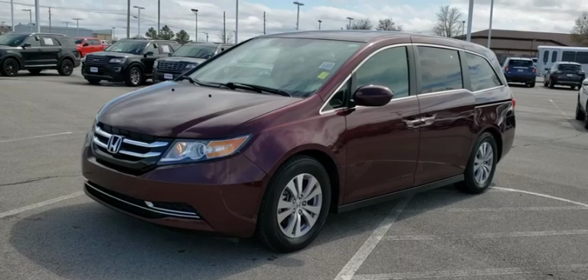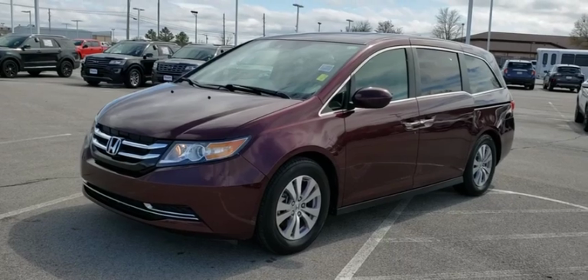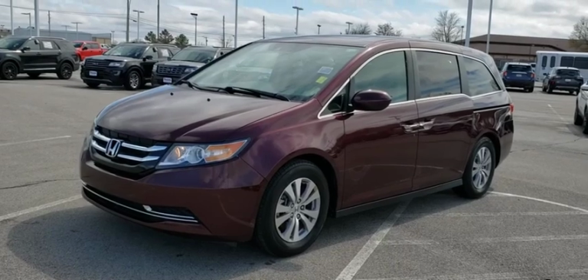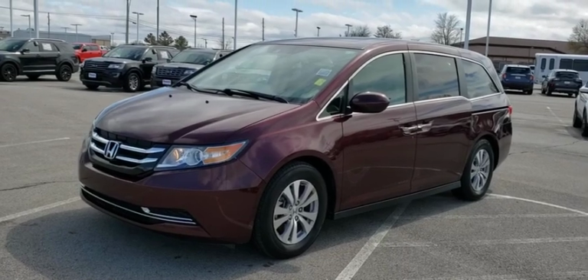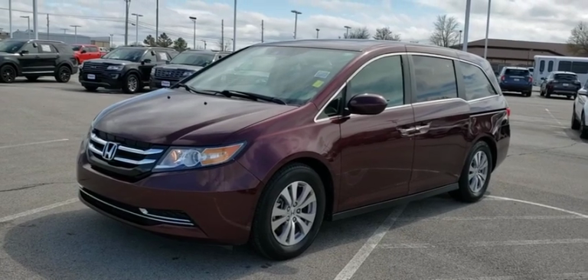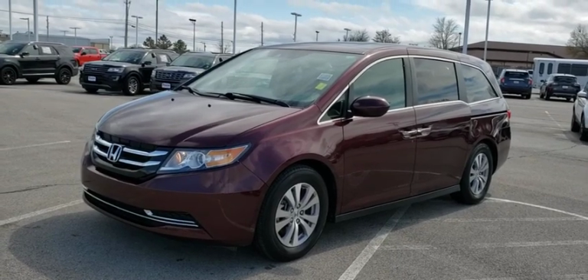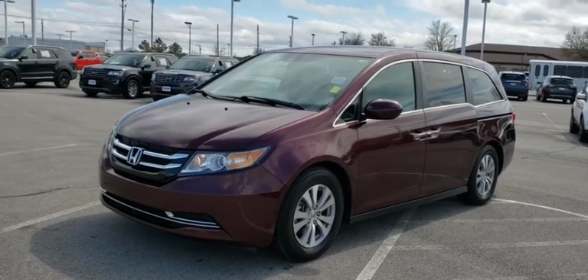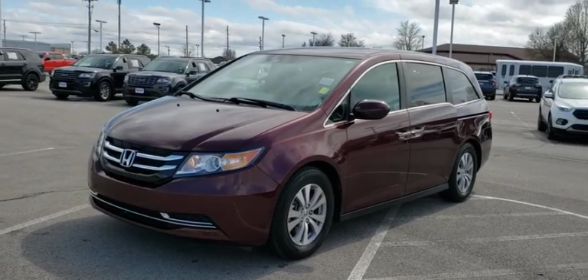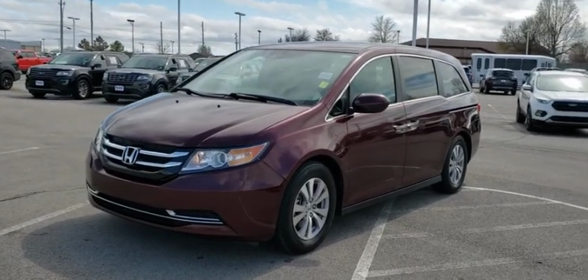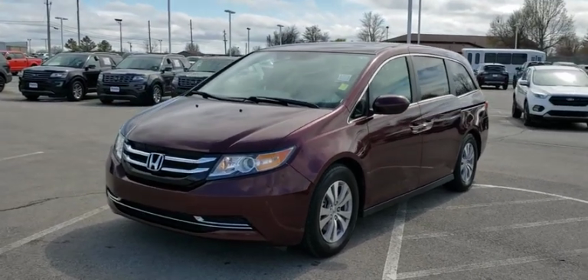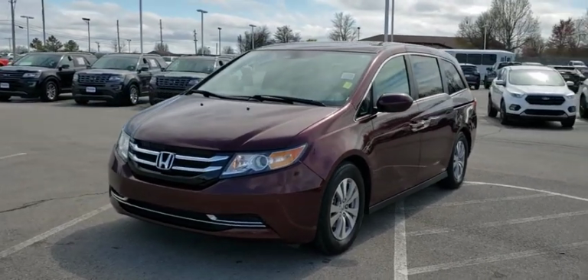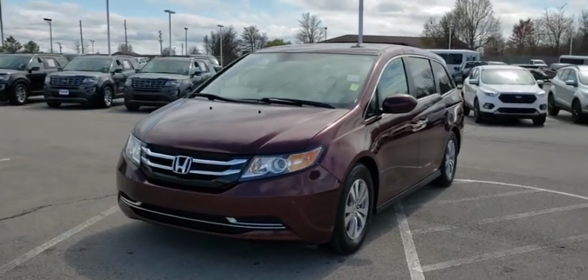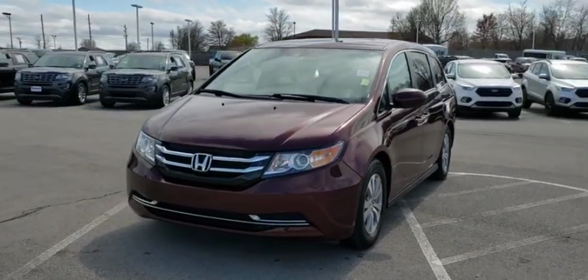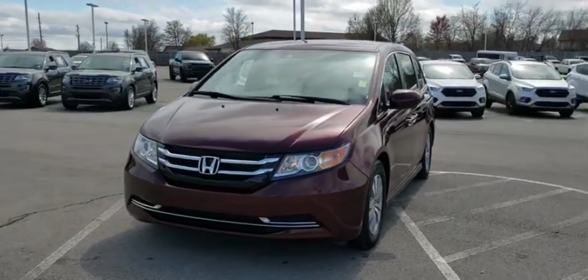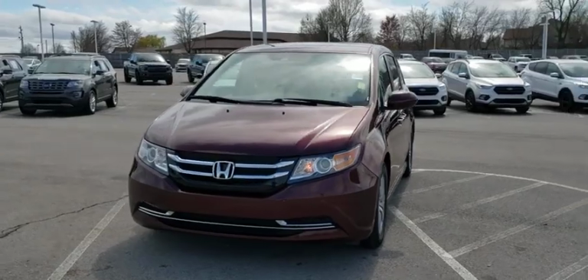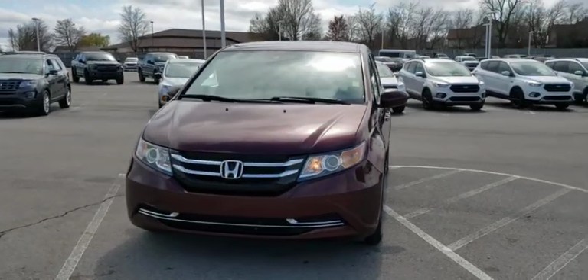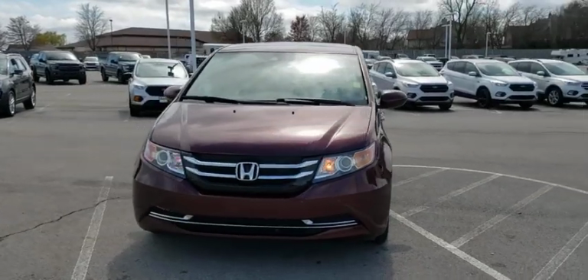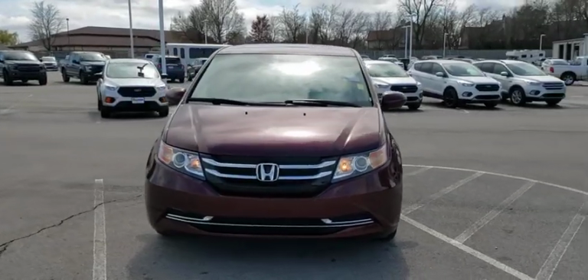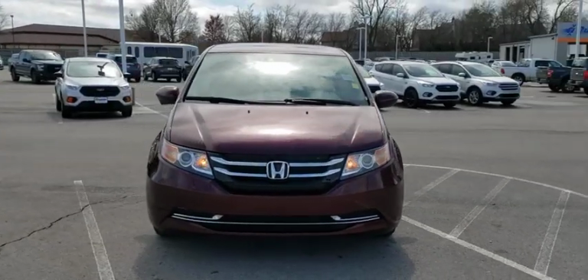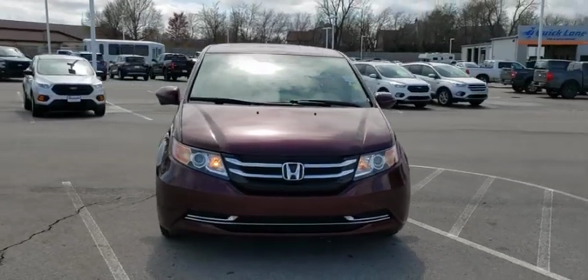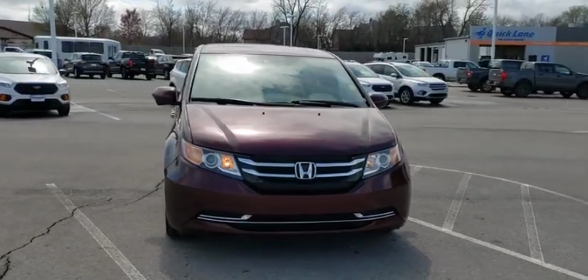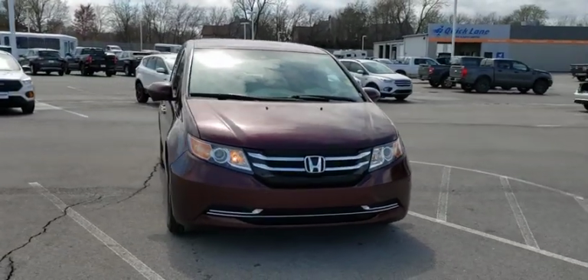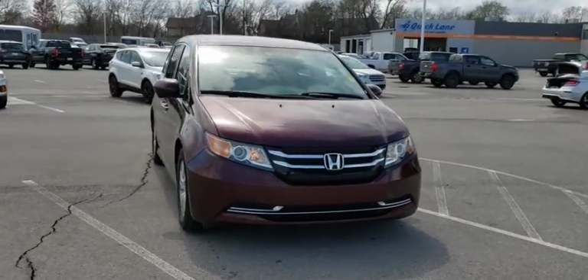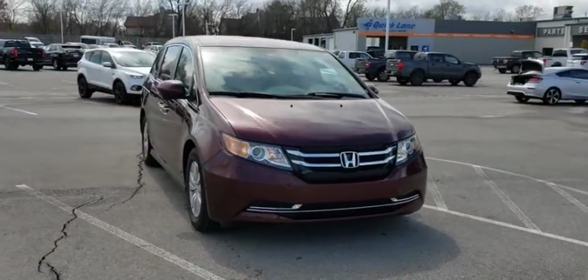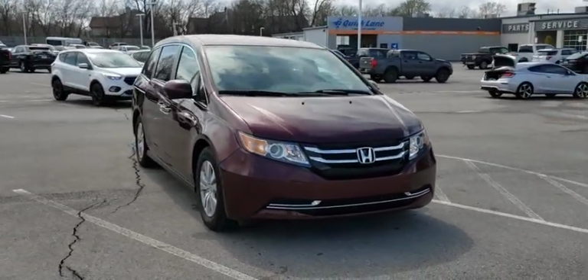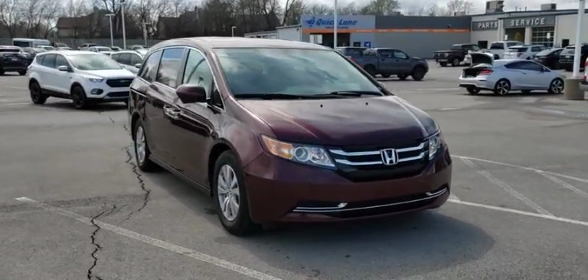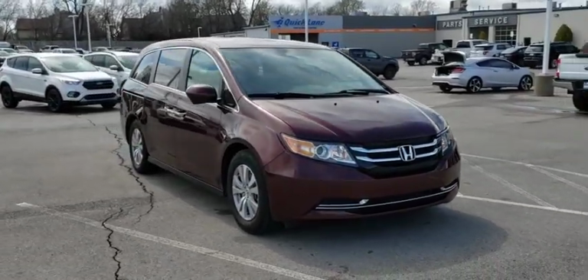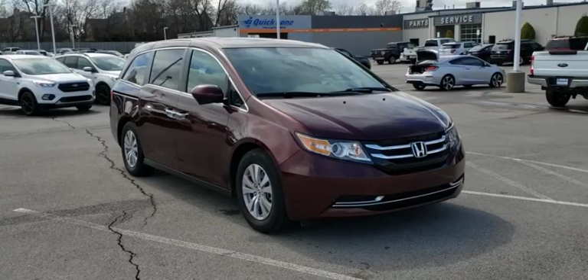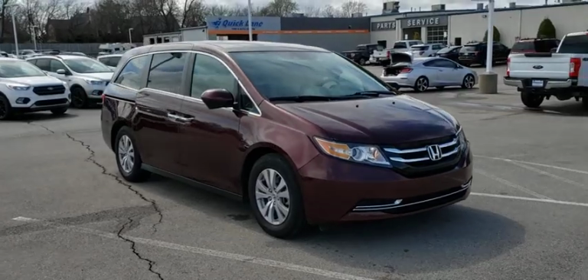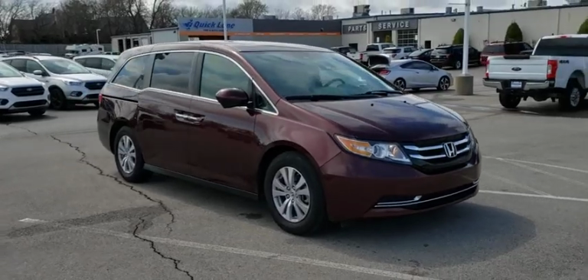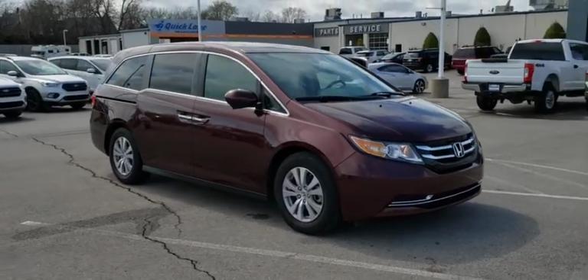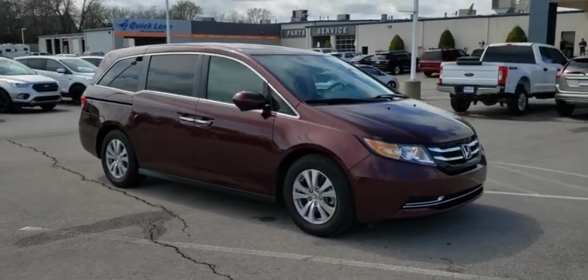Come test drive the 2015 Honda Odyssey. The Honda Odyssey is a showcase of distinguished style, captivating technology, and advanced safety features. A must for all families.